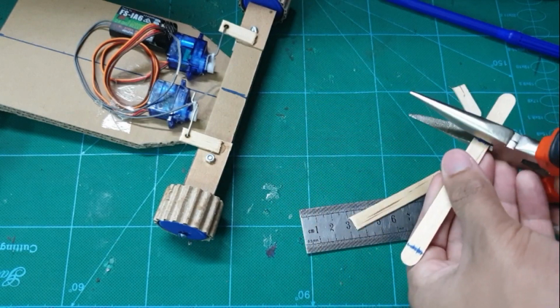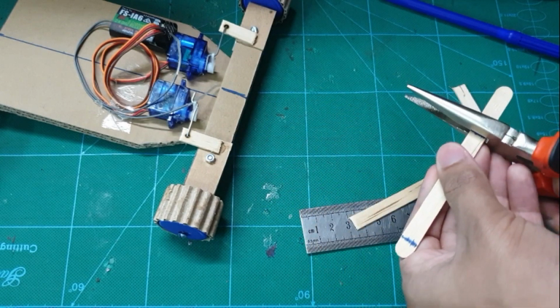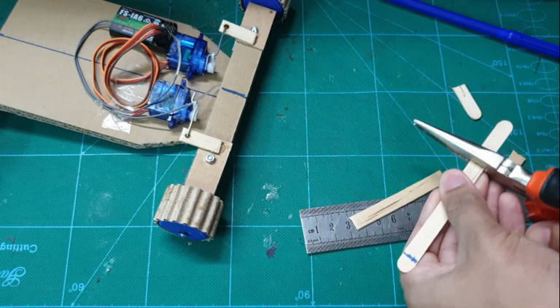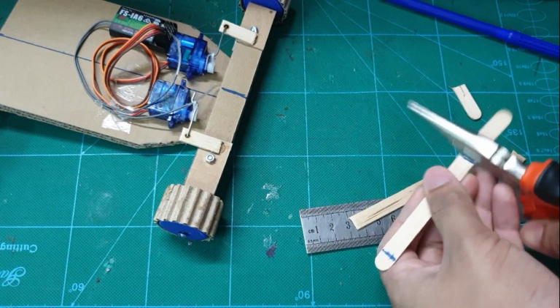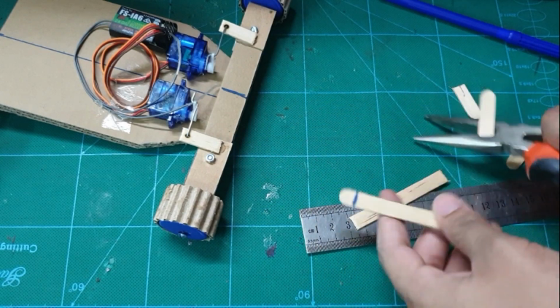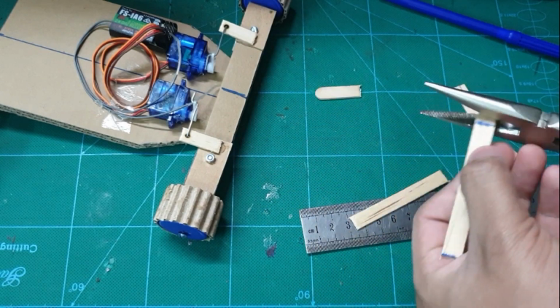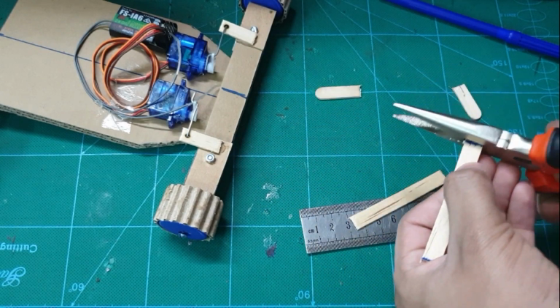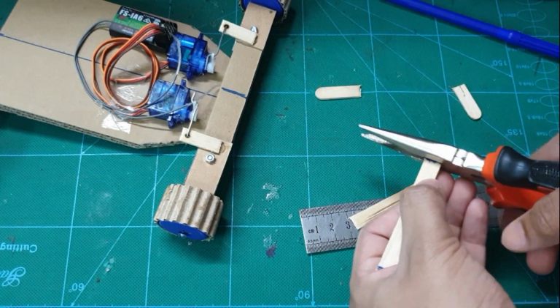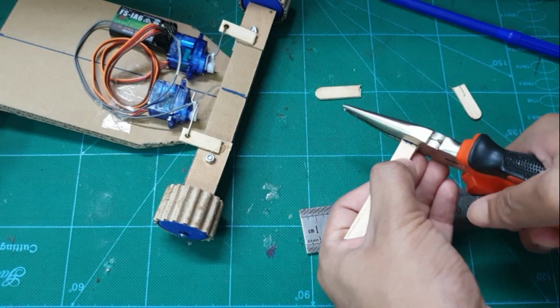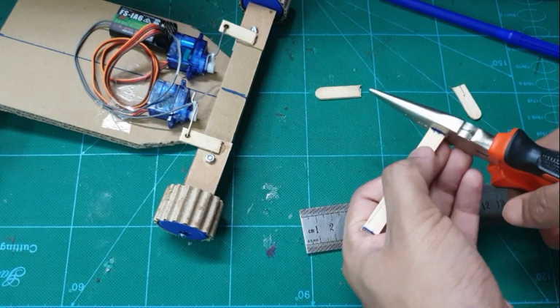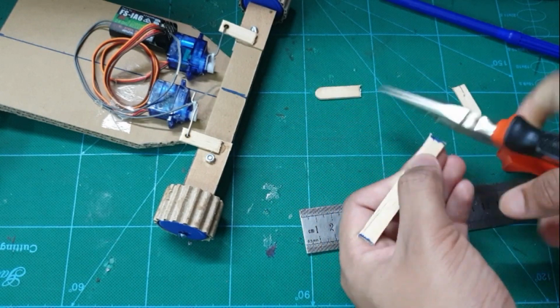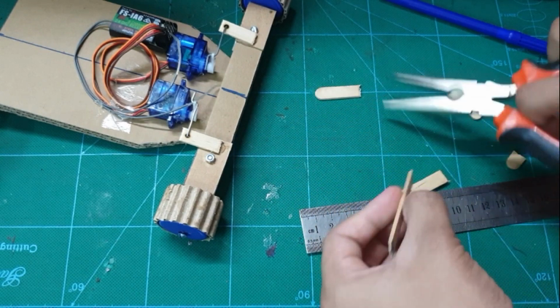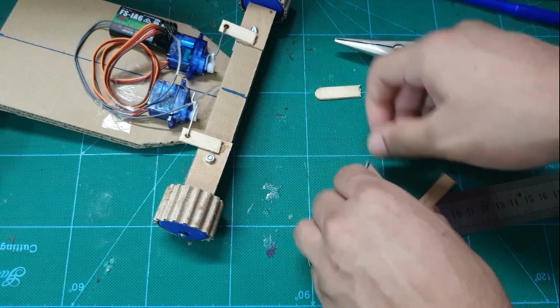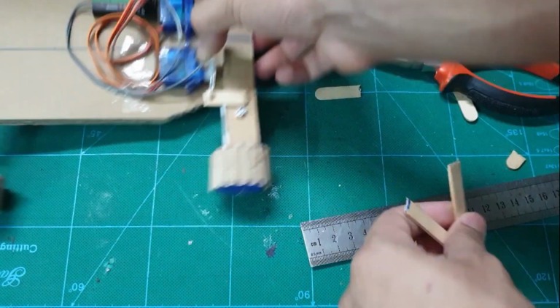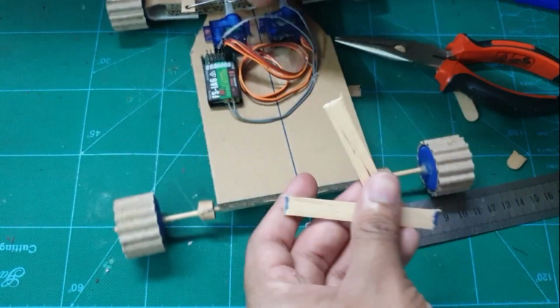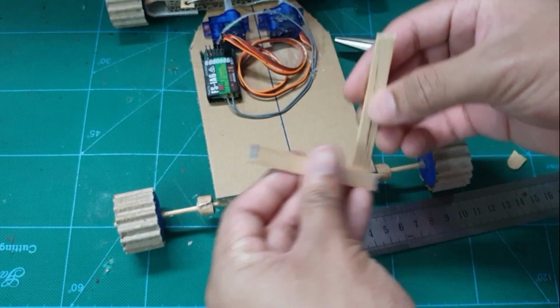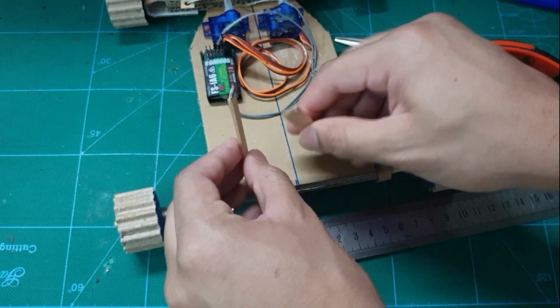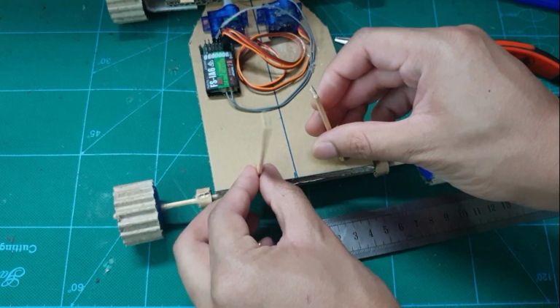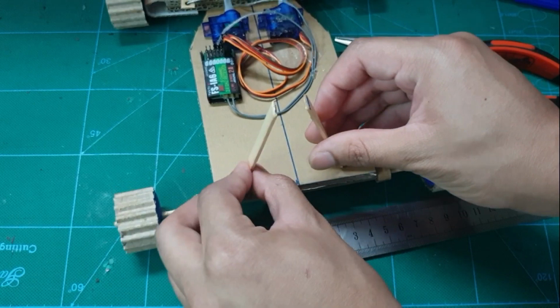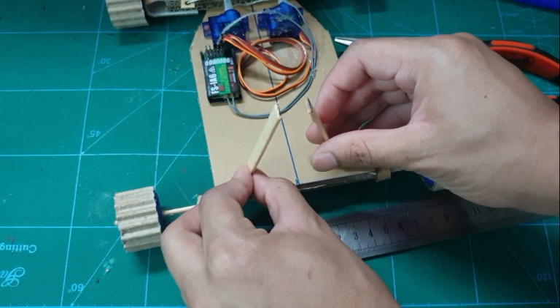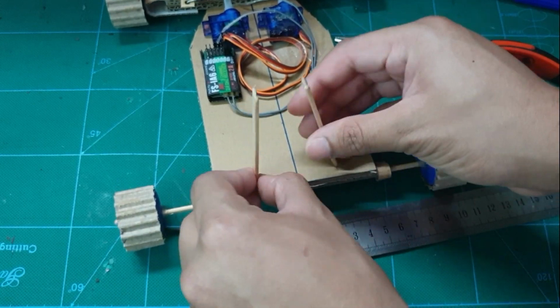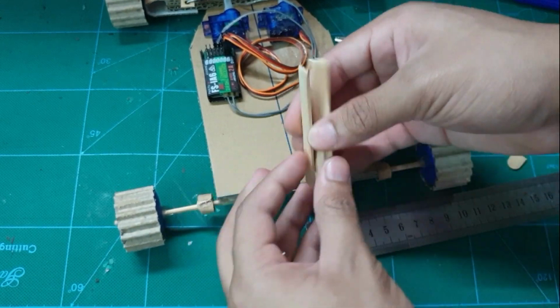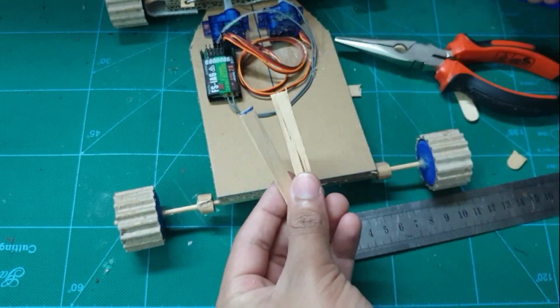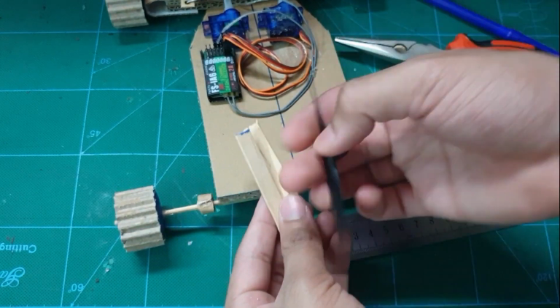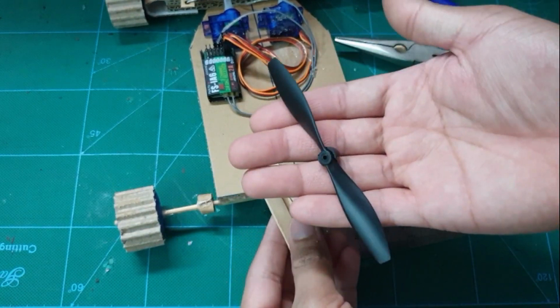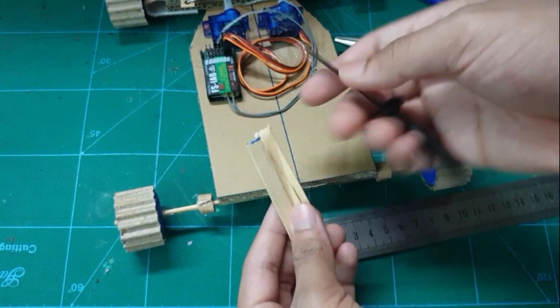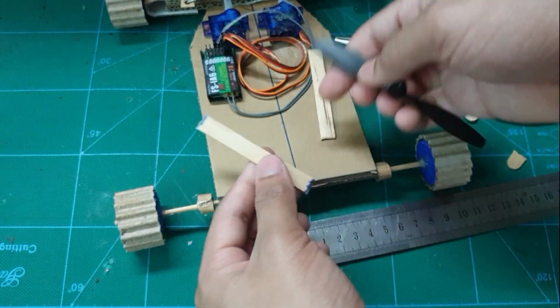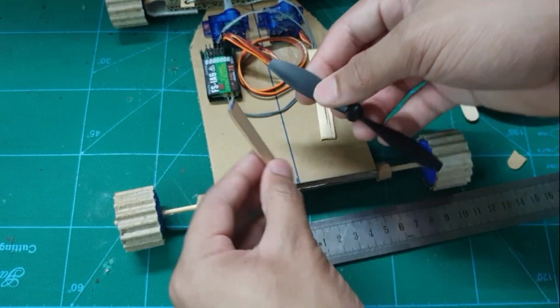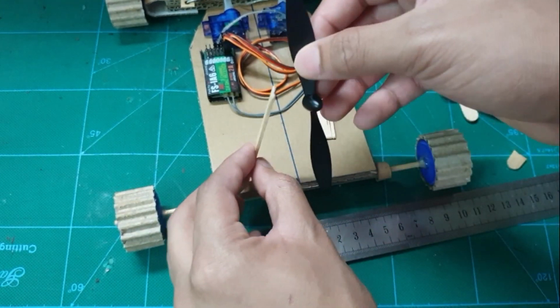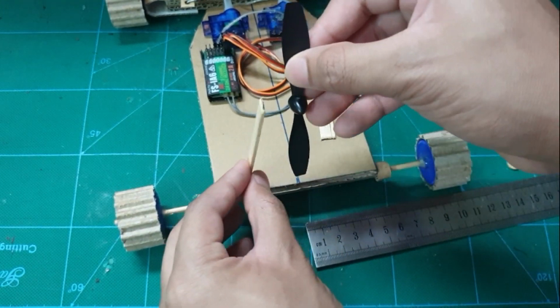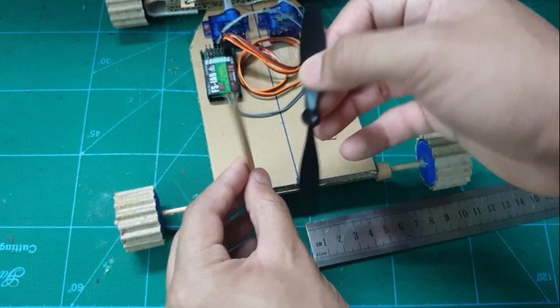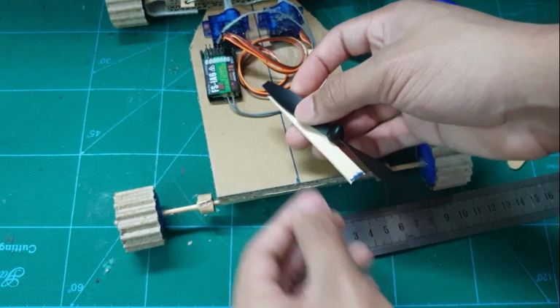I used a few popsicle sticks to make the motor mount, and it needs to be high enough for the motor because the propeller should not make any contact when revolving.